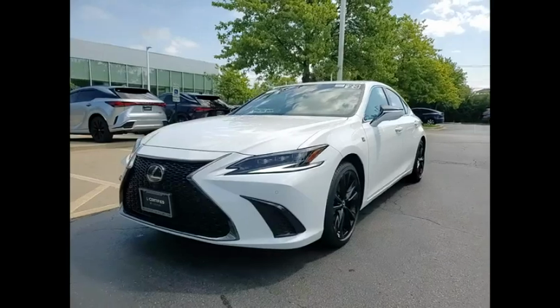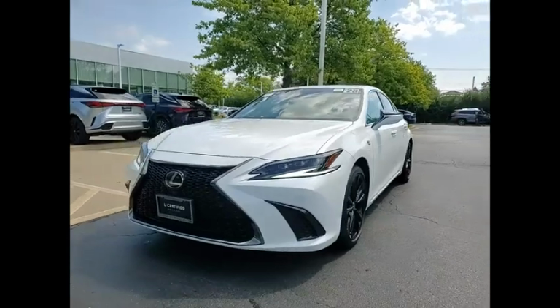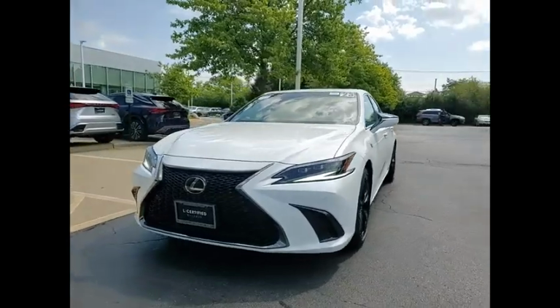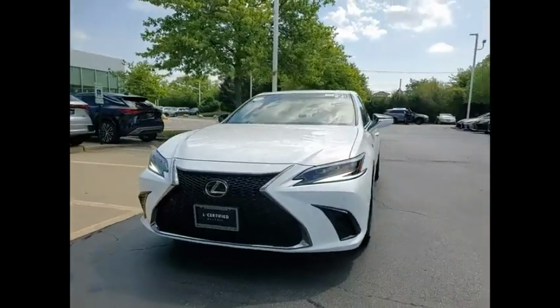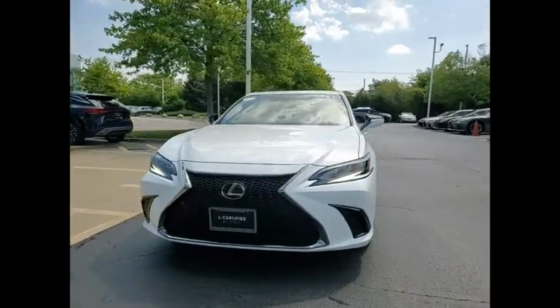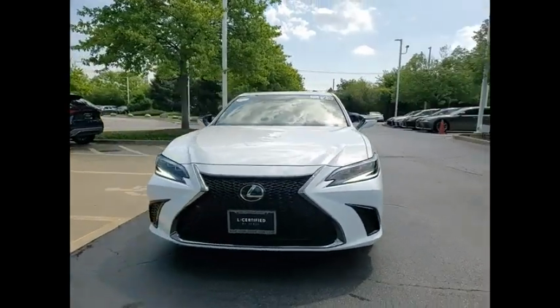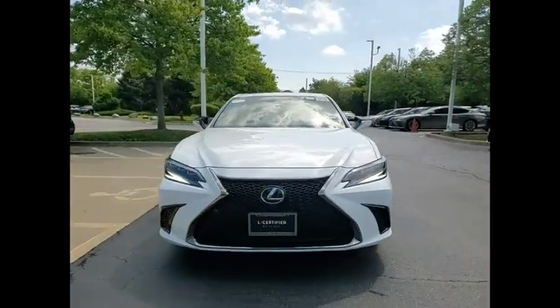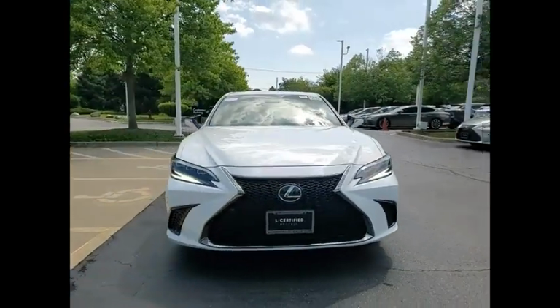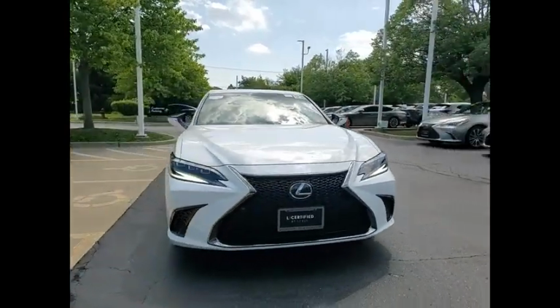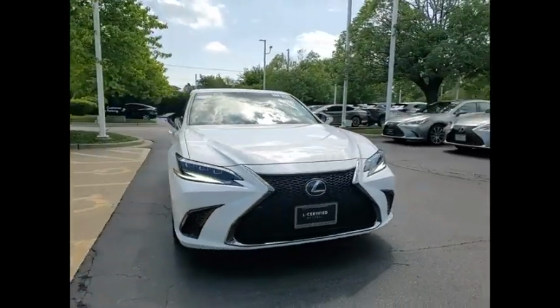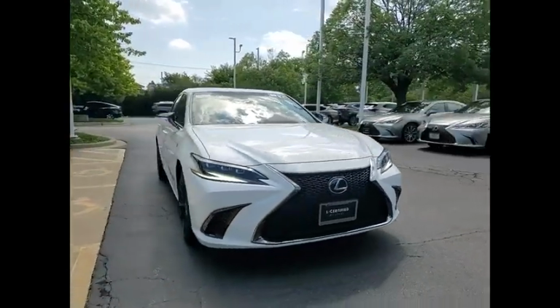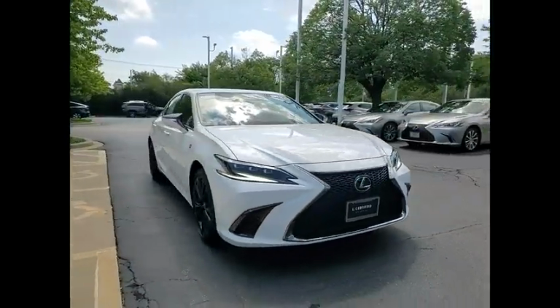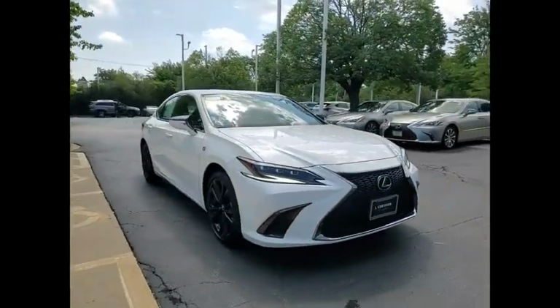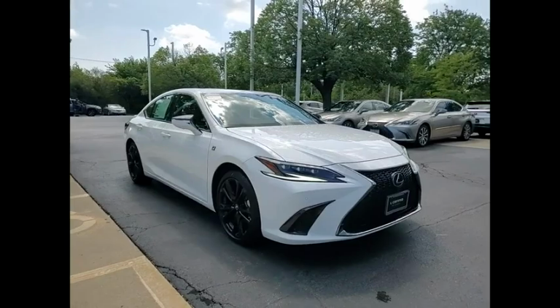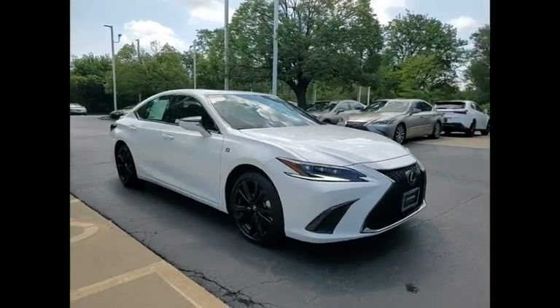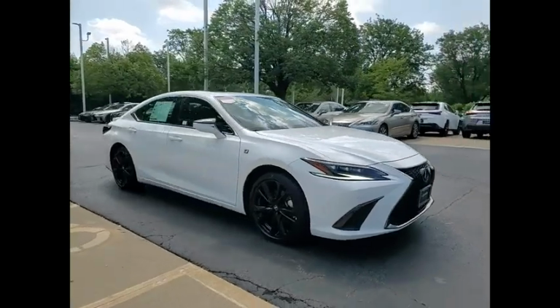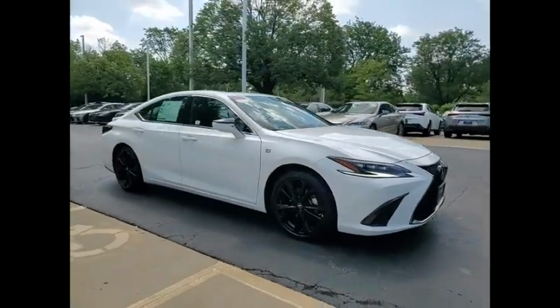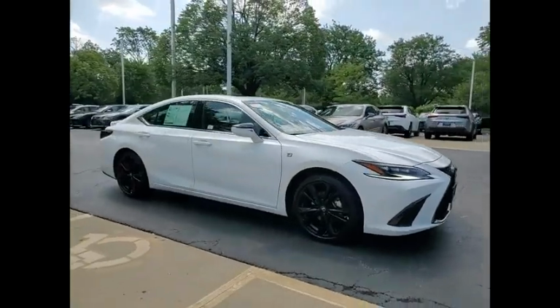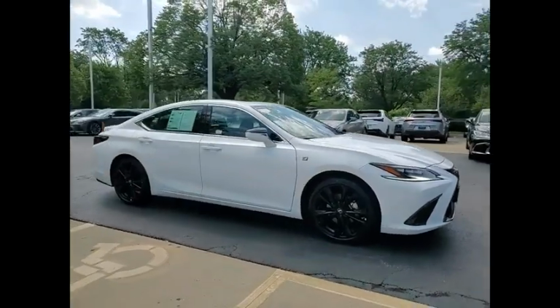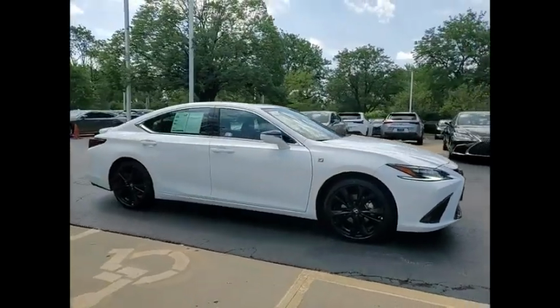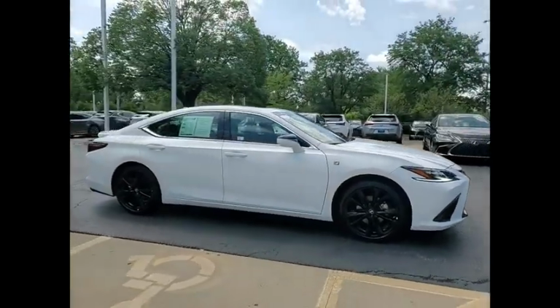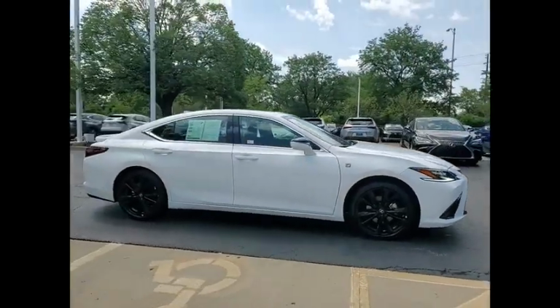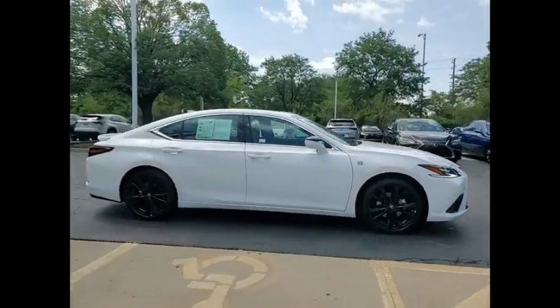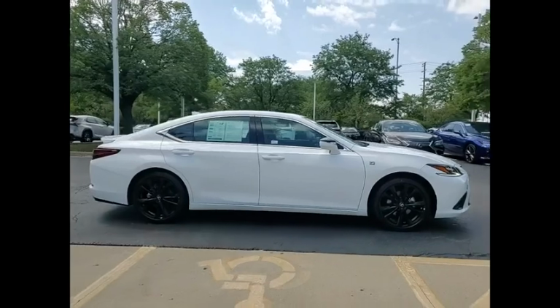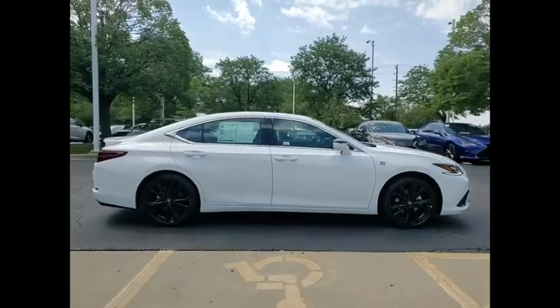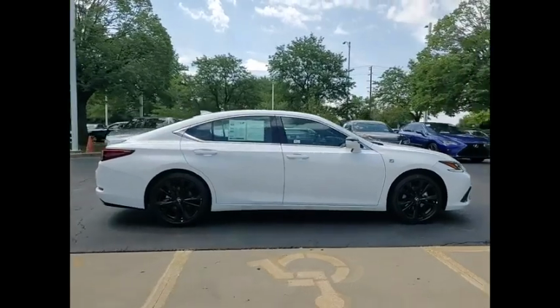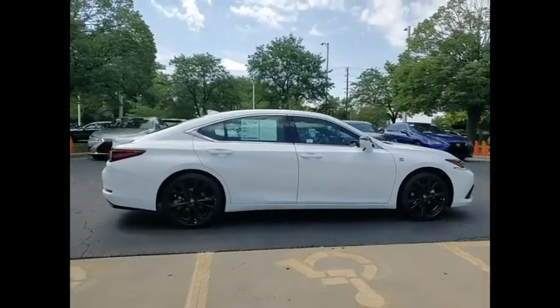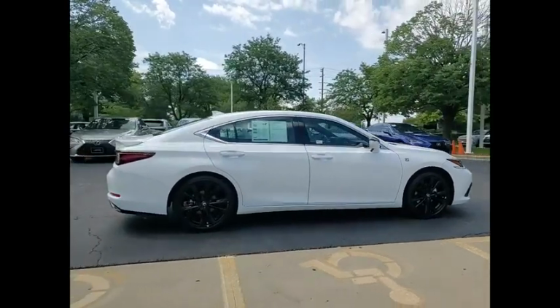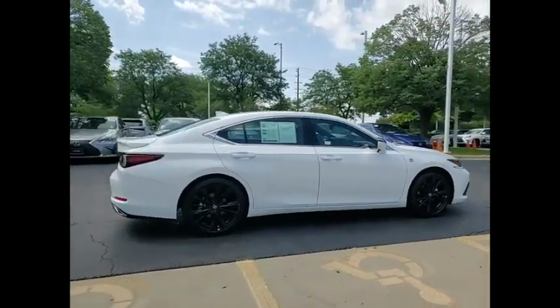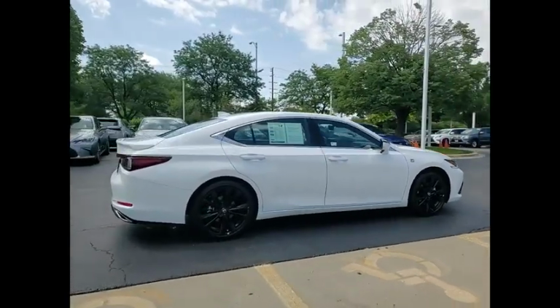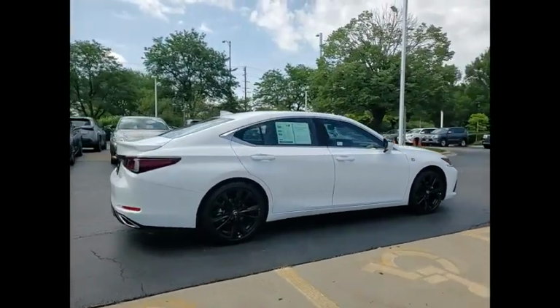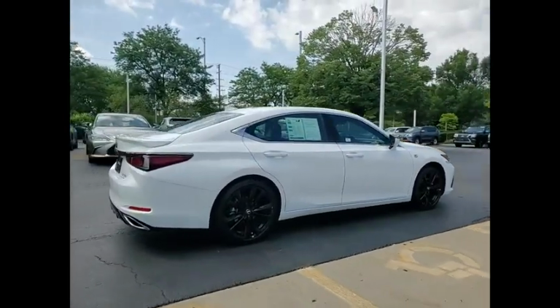Come test drive the 2023 ES350. The Lexus ES350 is a sophisticated combination of distinctive styling, luxury, and smooth performance.